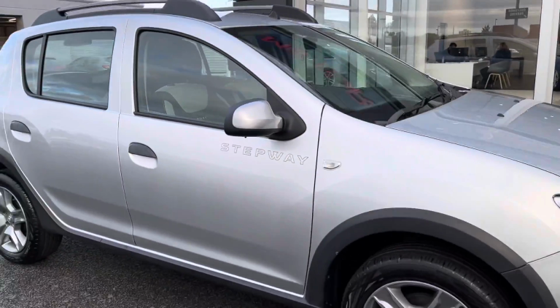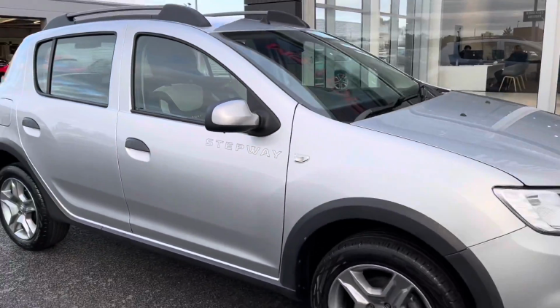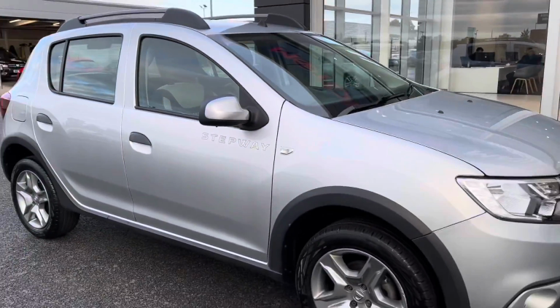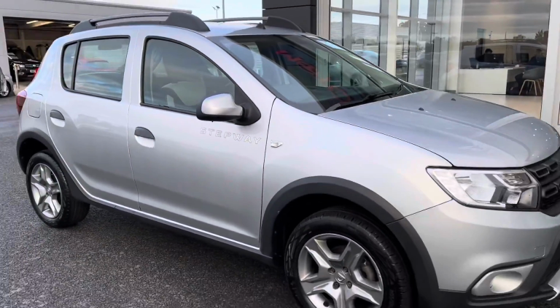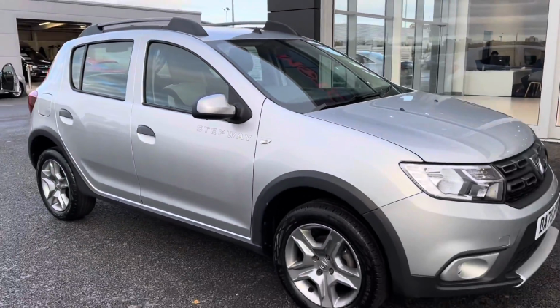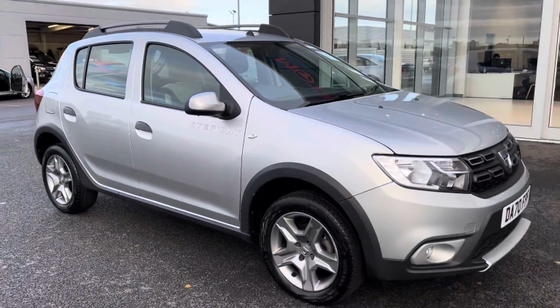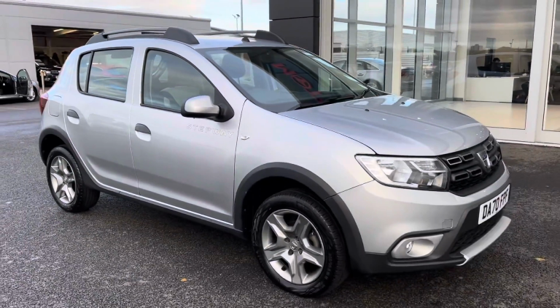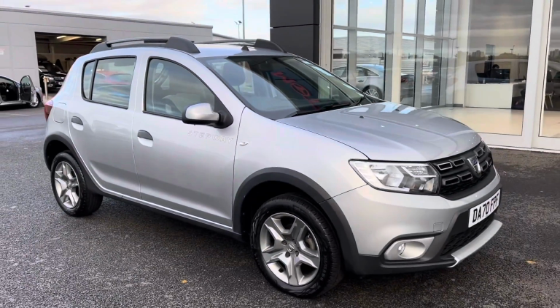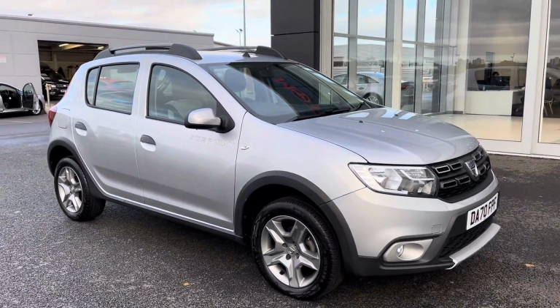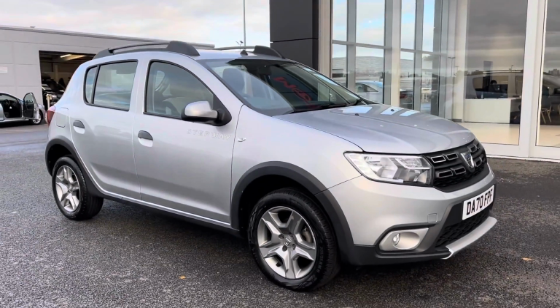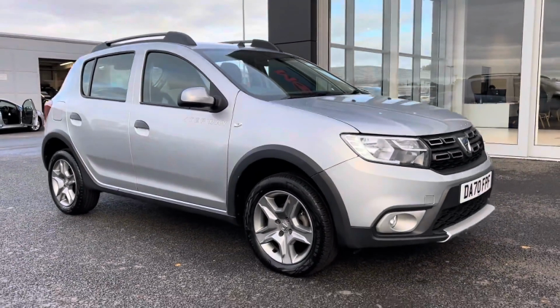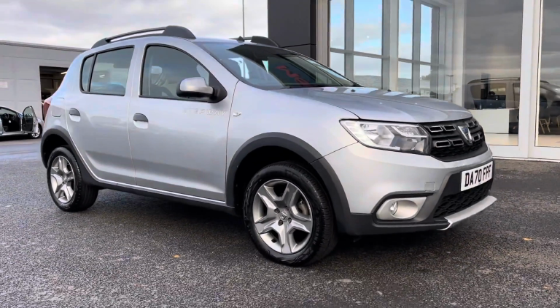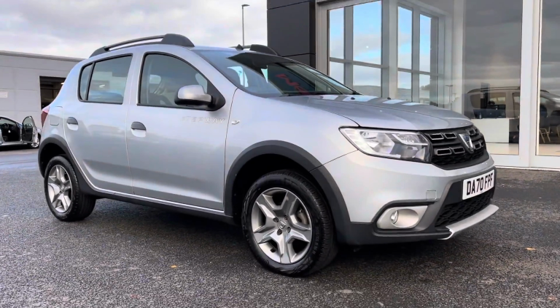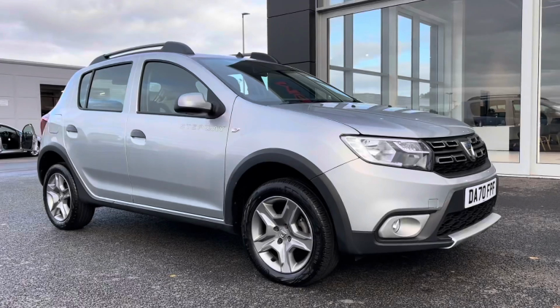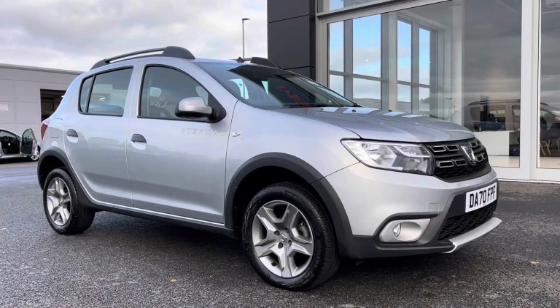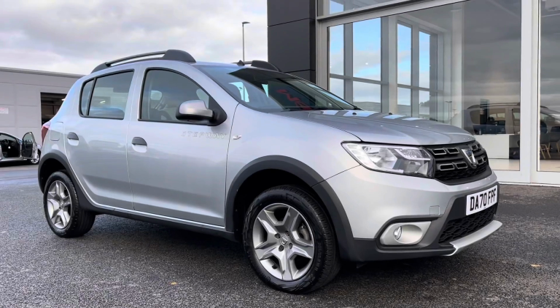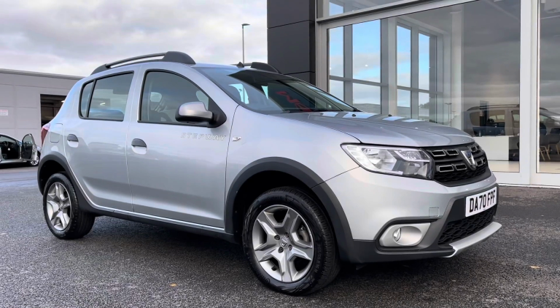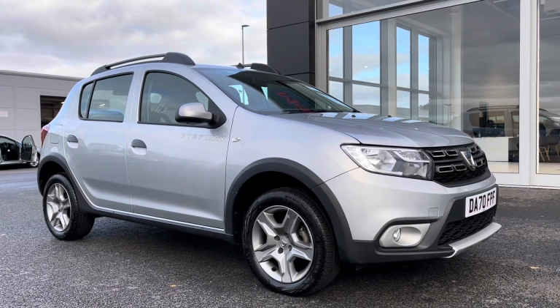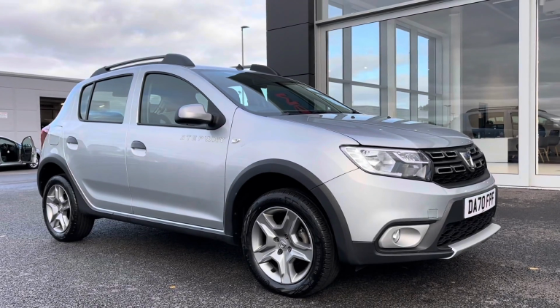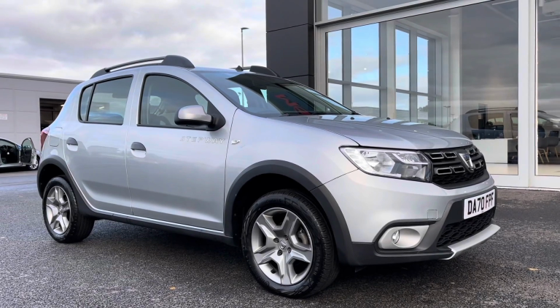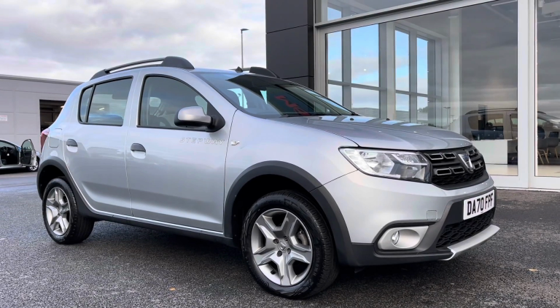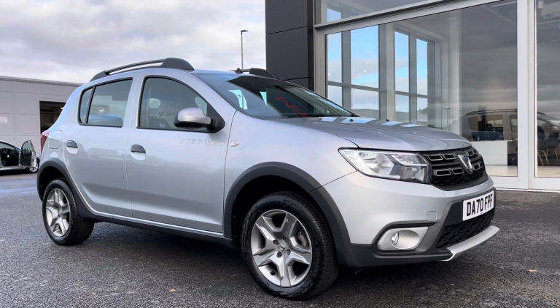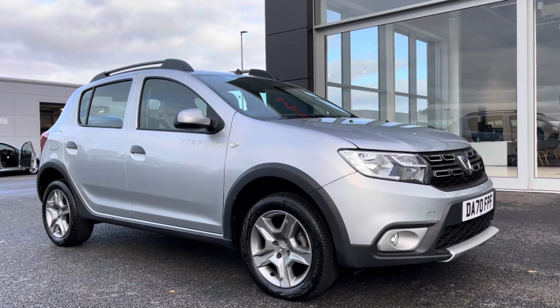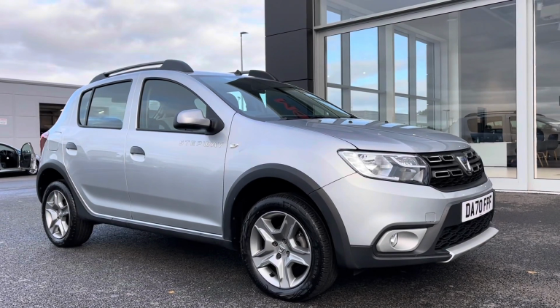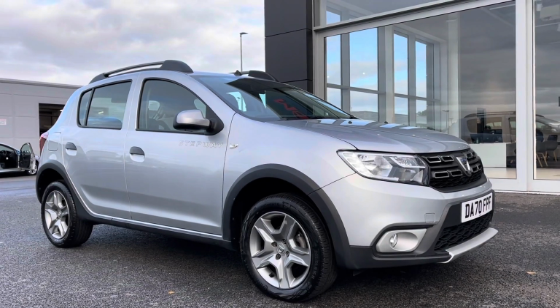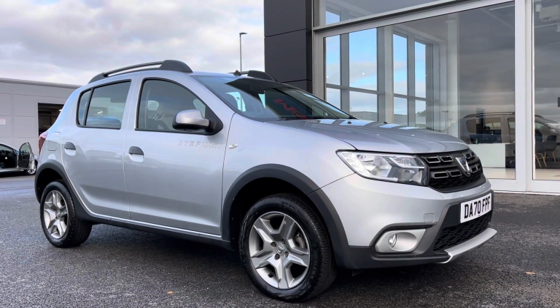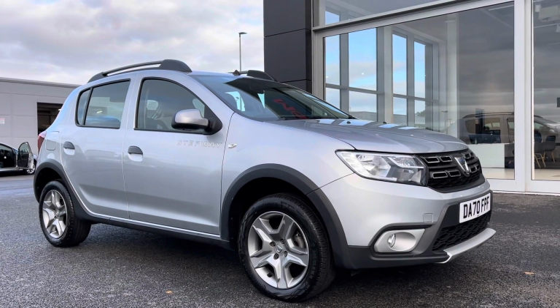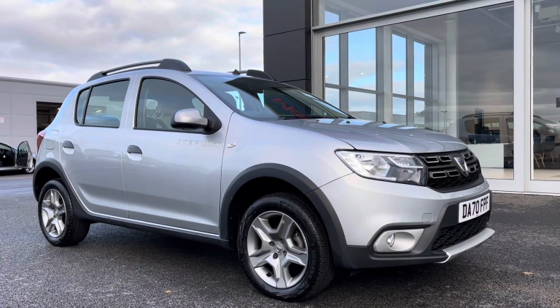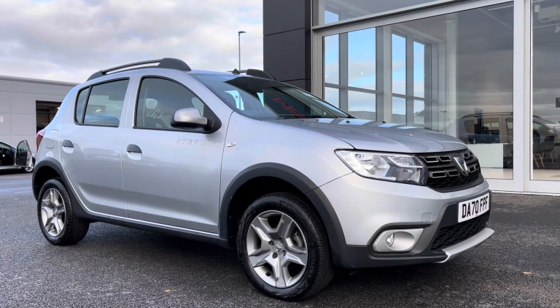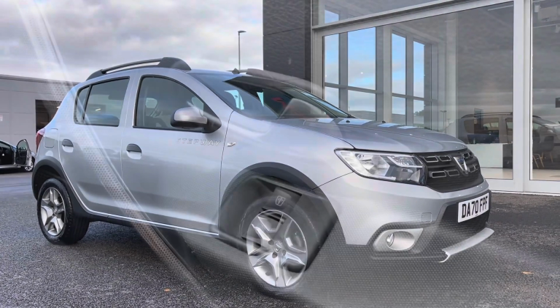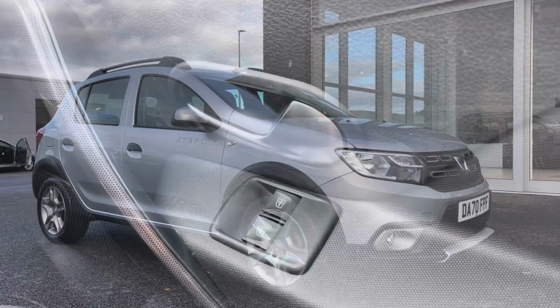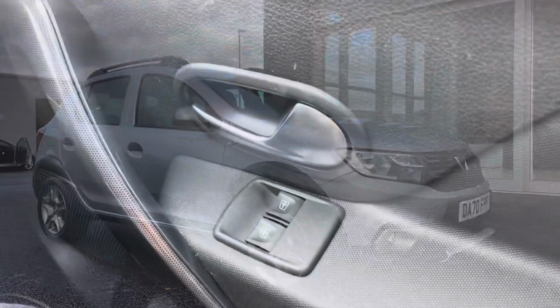So this concludes the 360 tour of this Dacia Sandero Stepway. I'm now going to hop into the driver's side of the vehicle and talk about some of the top features on this car.